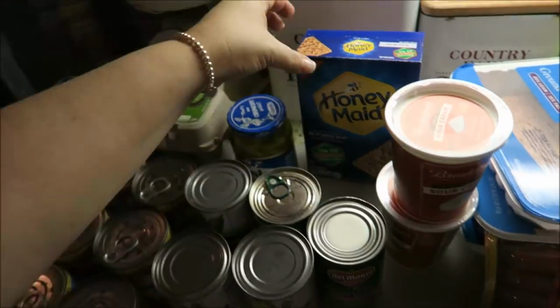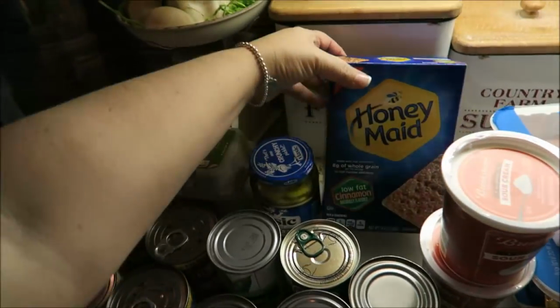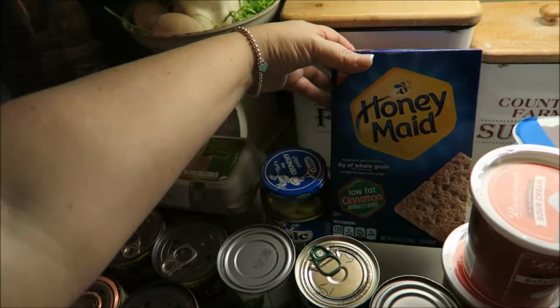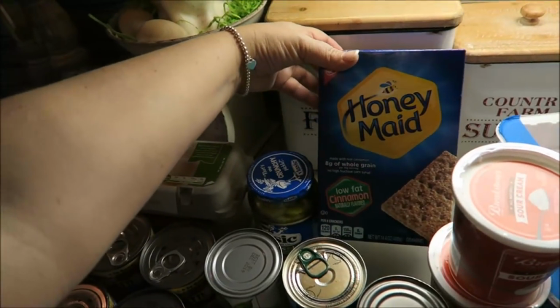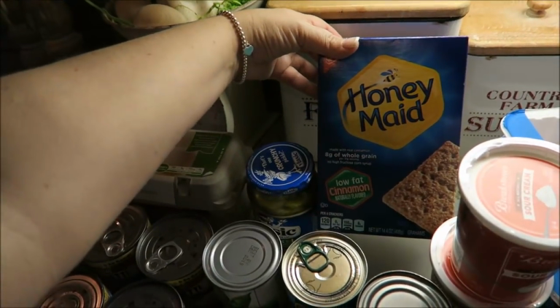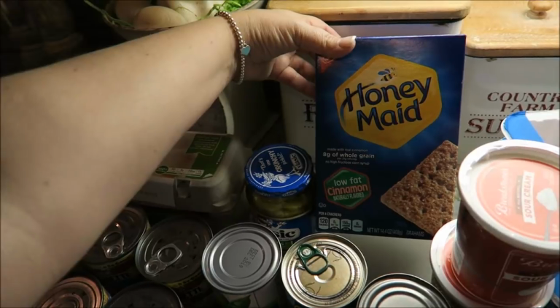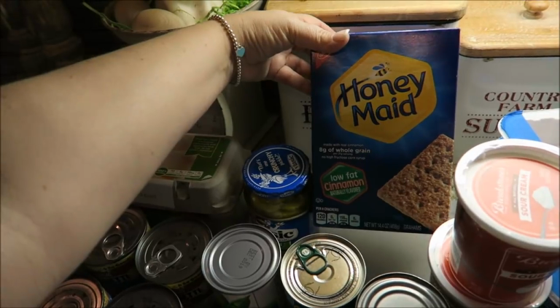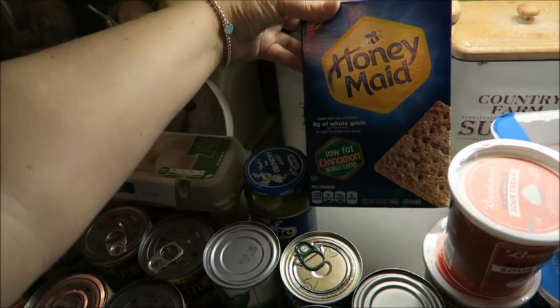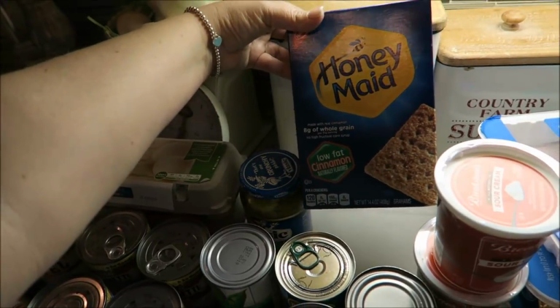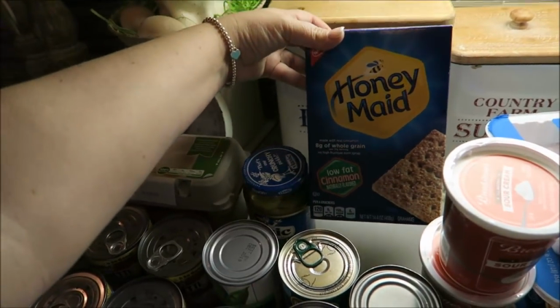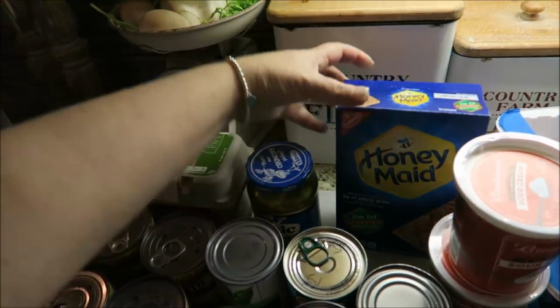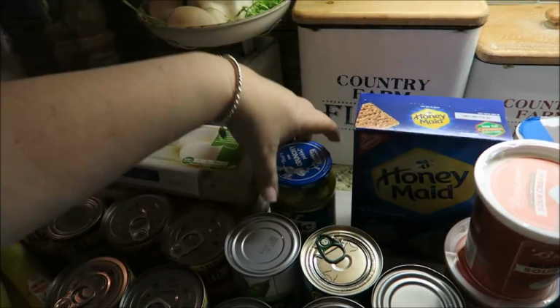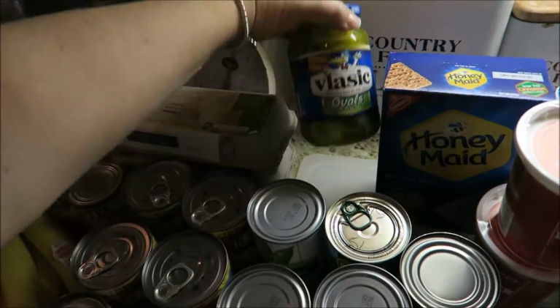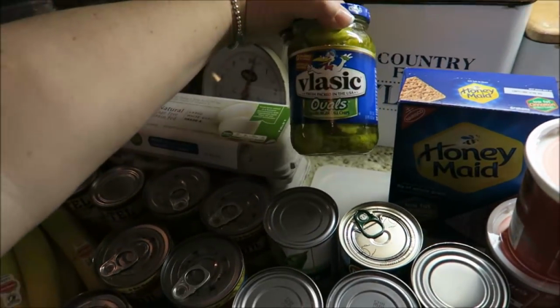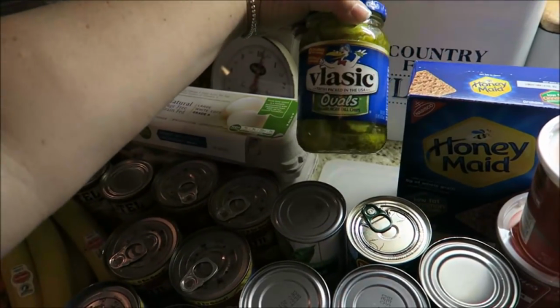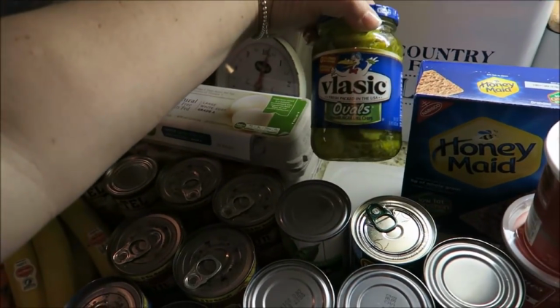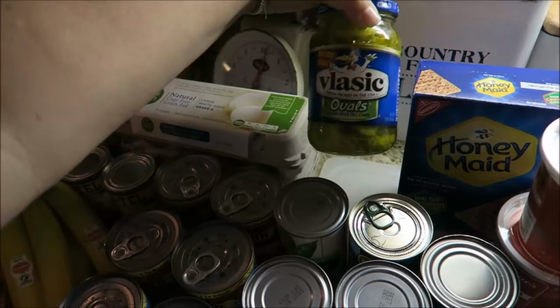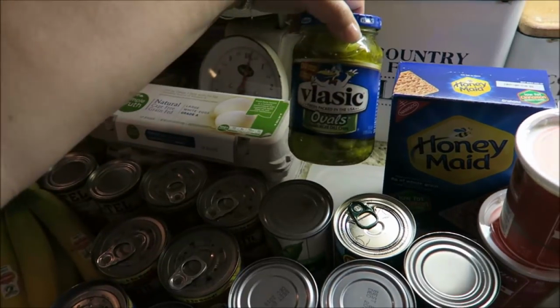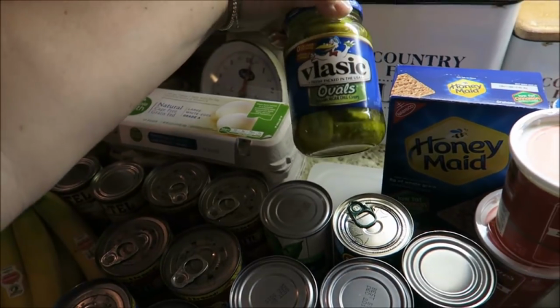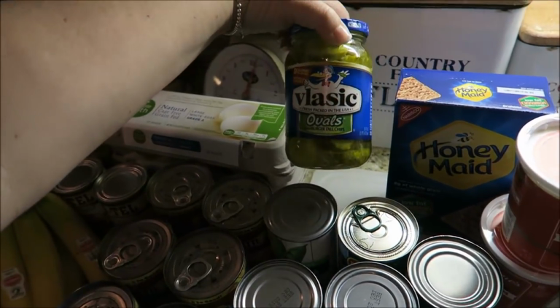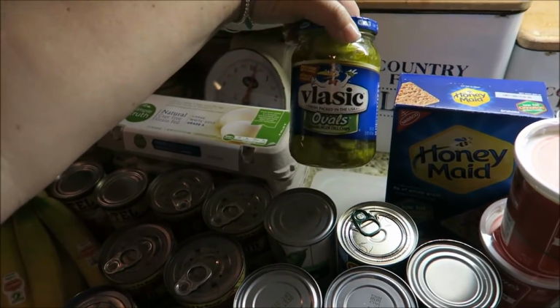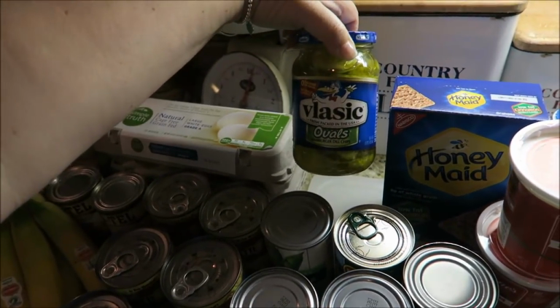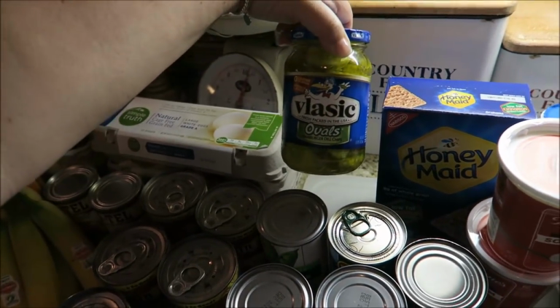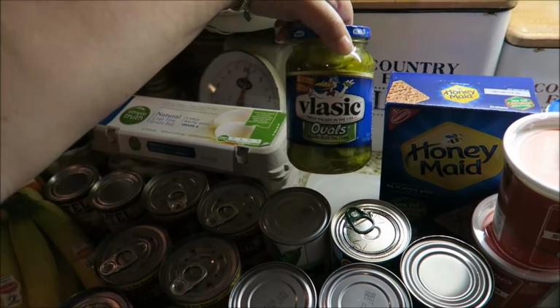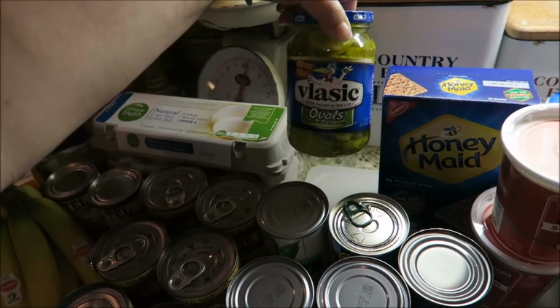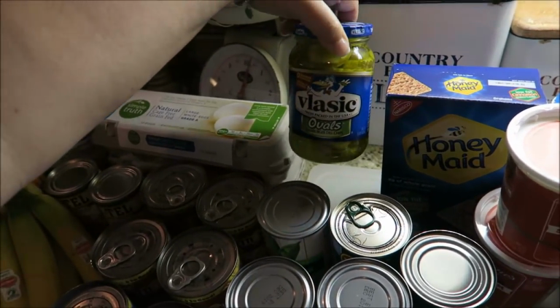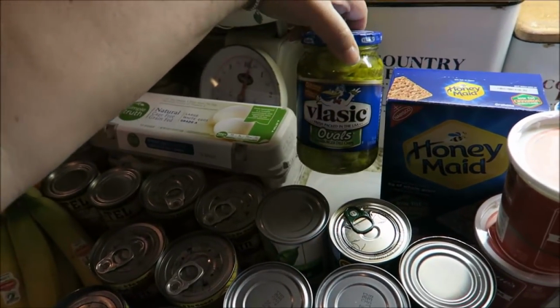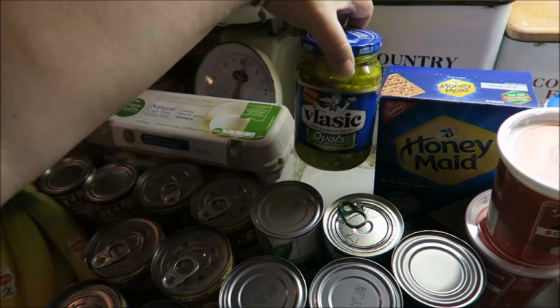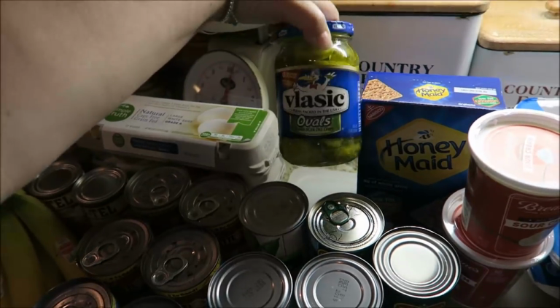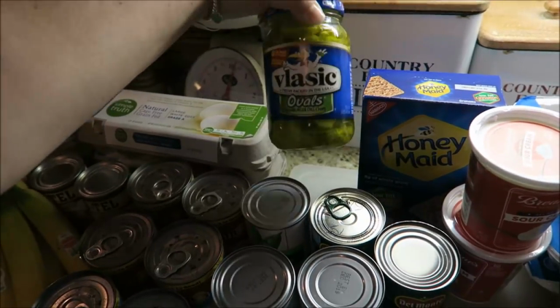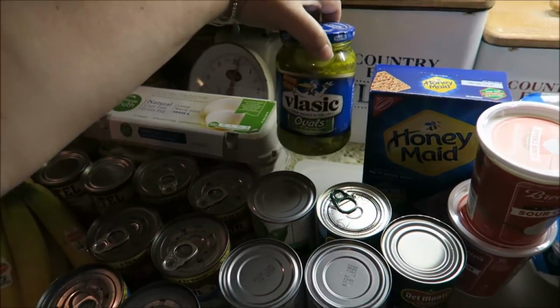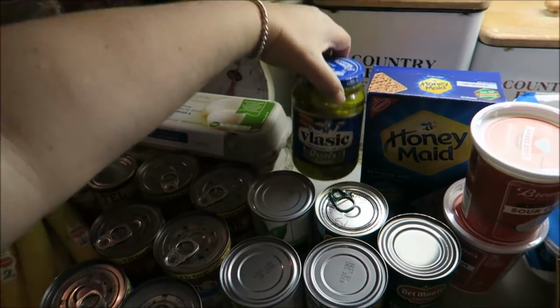I got Honey Maid graham crackers. Pickles, because I've been craving pickles and I think they're just going to be so good. I think it's because it's springtime and summer's coming — hamburgers and hot dogs with some pickles.